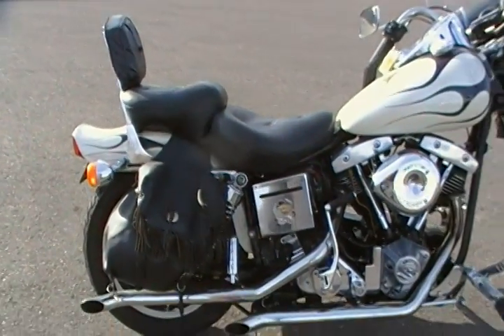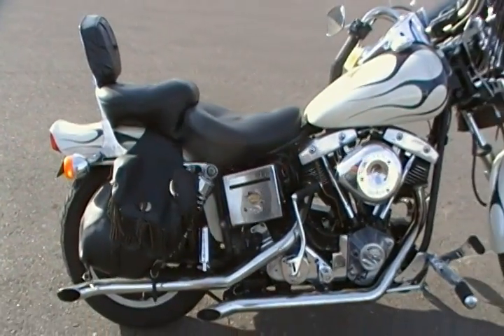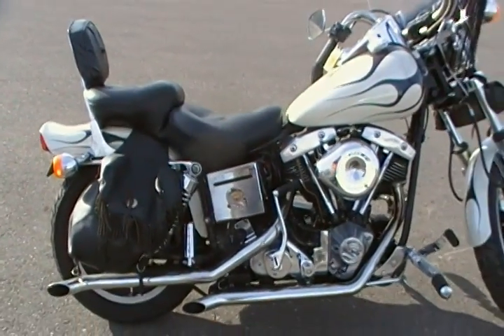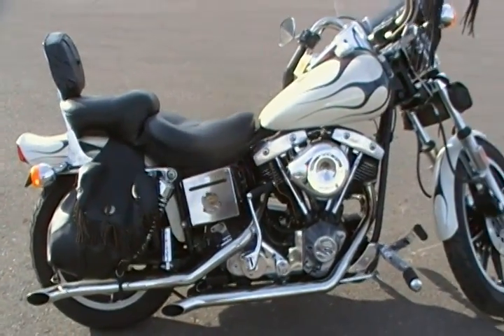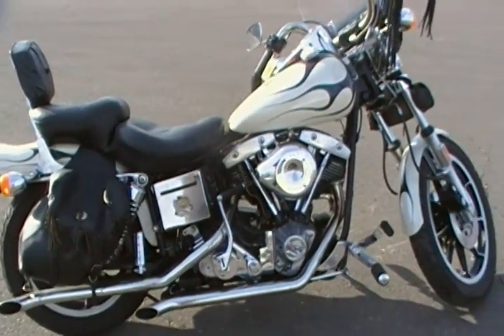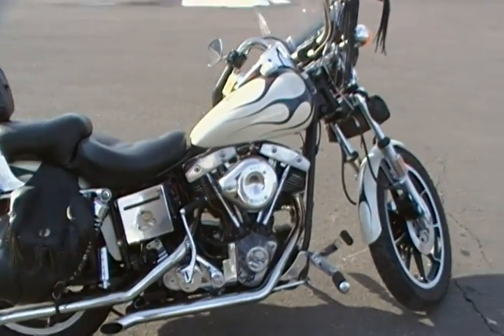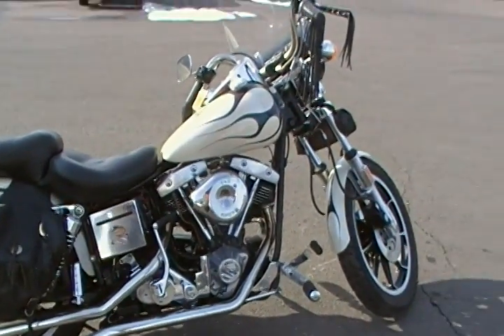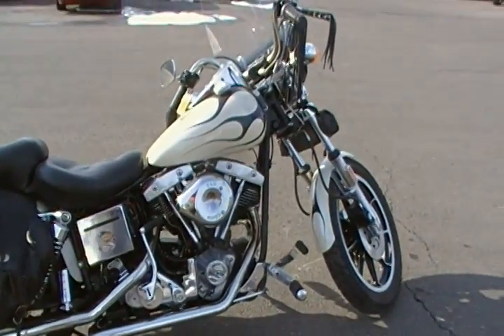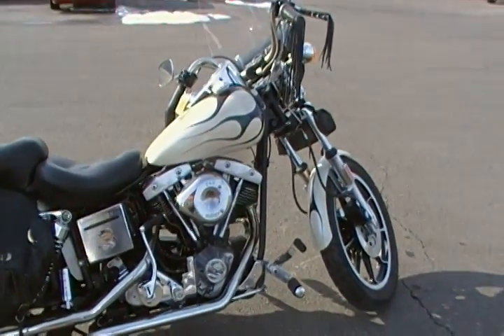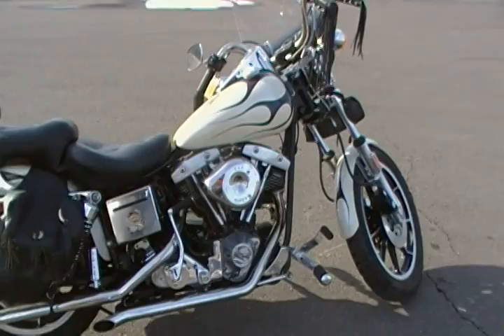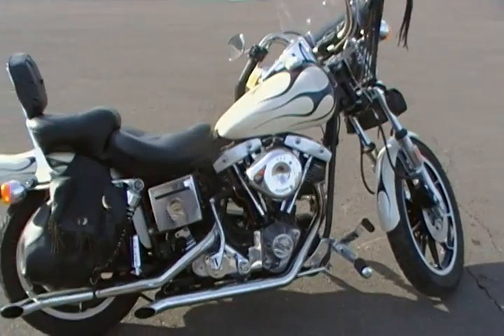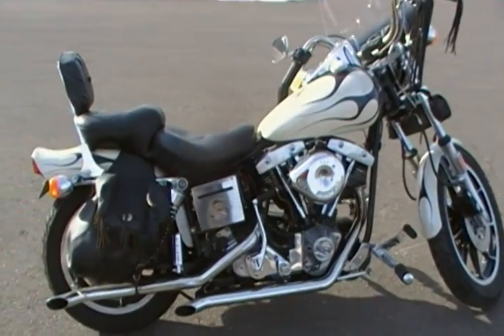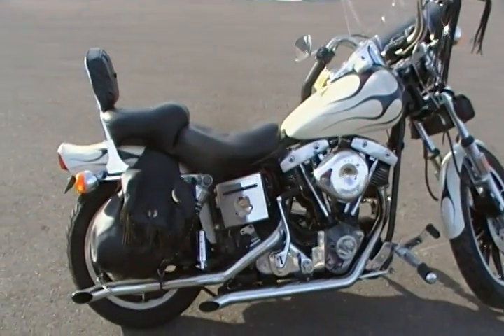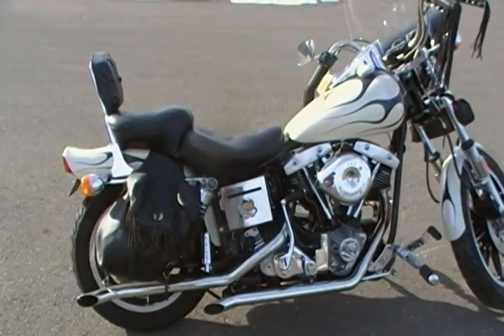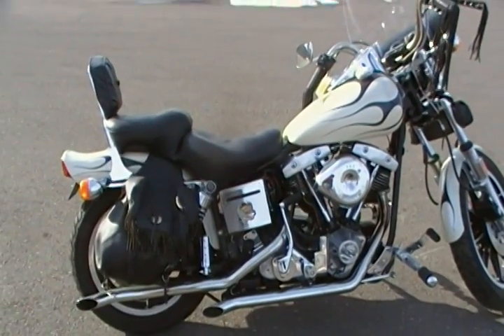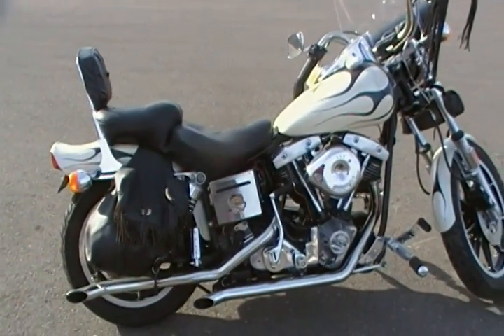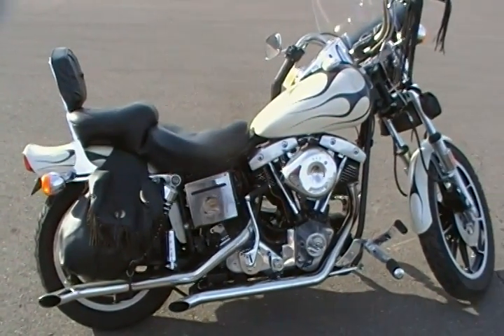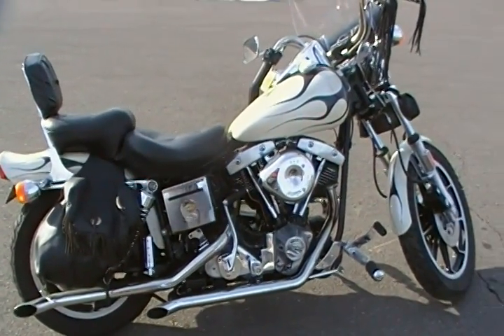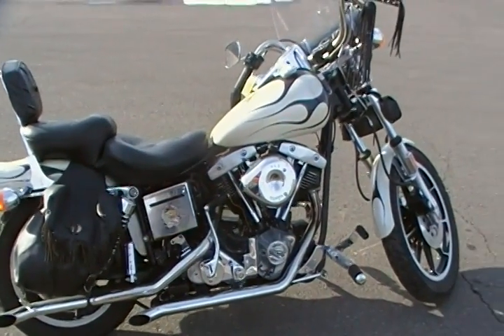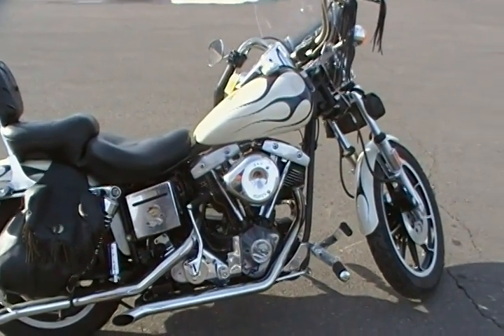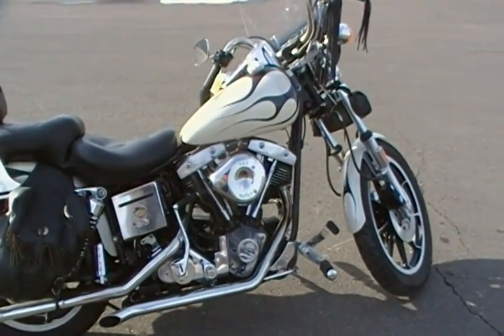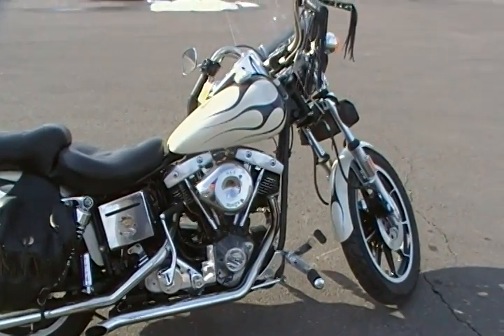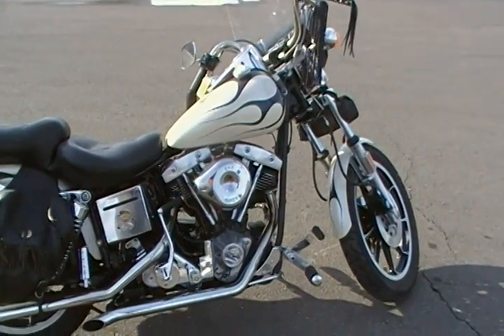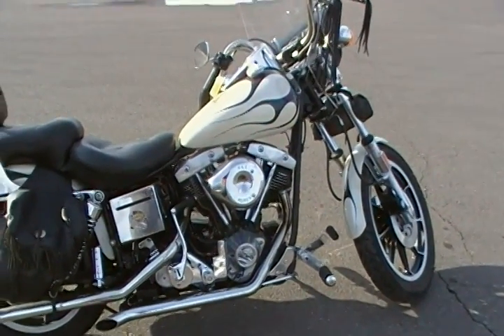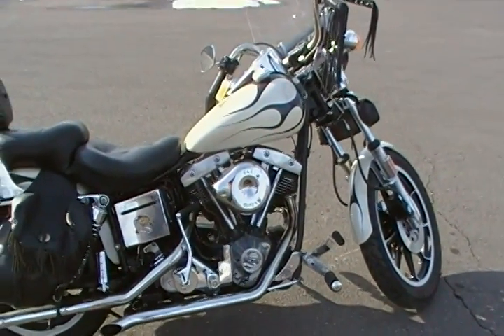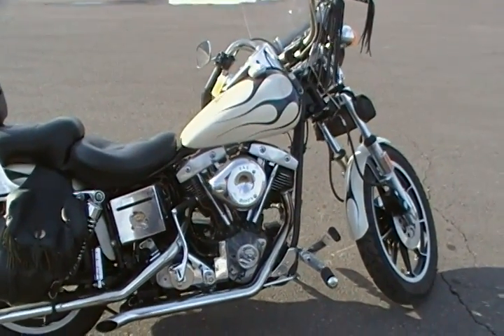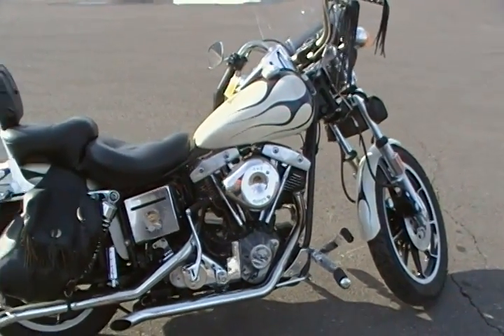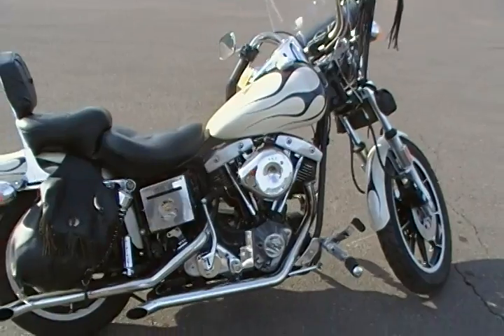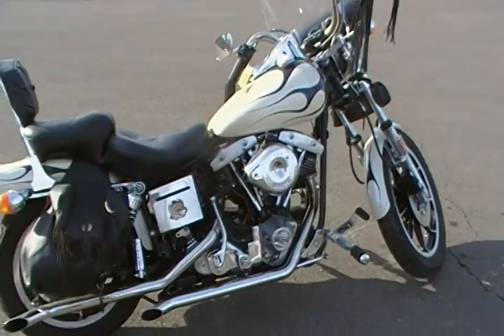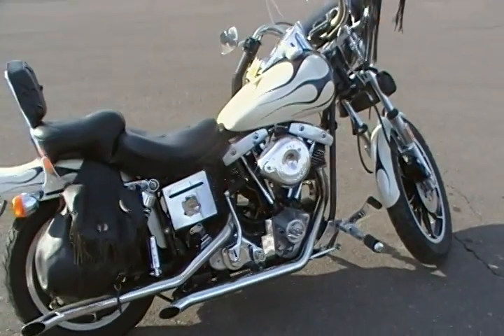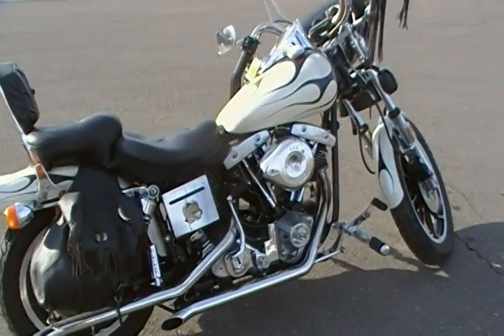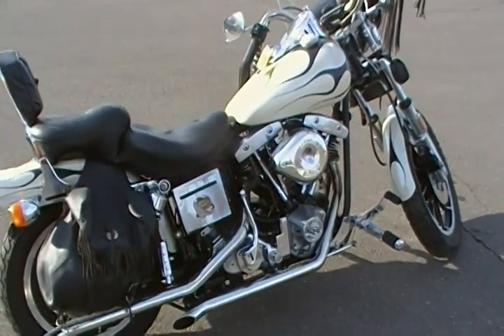I know most people don't think of Modern Classic Motors when they think of Harleys, but we do have this one and it's a pretty nice bike. So if you're looking for a motorcycle, please keep us in mind.